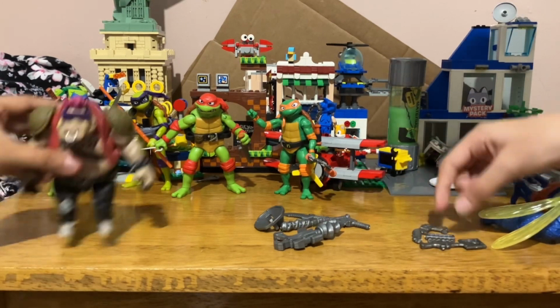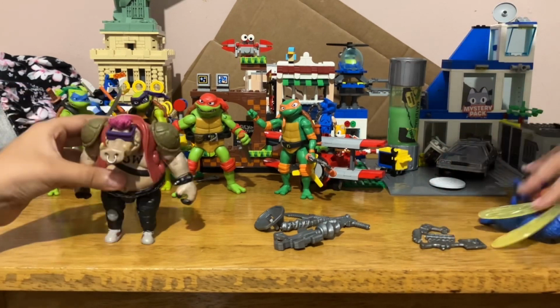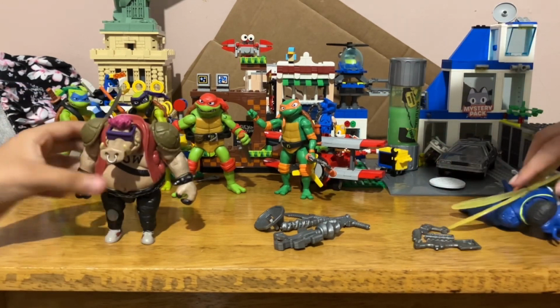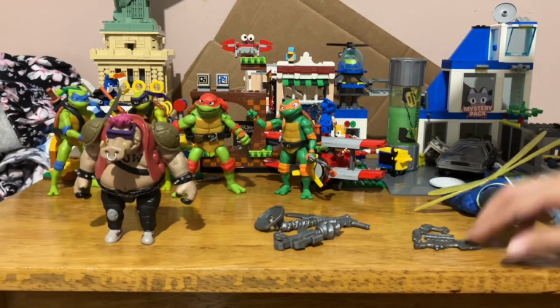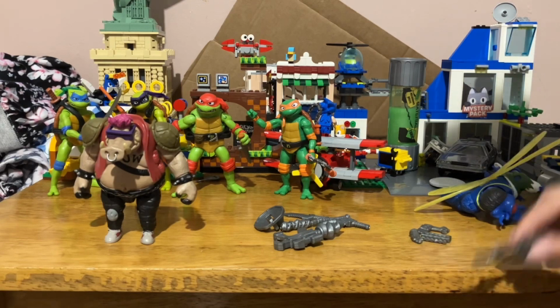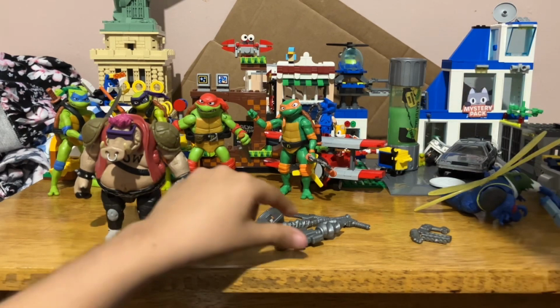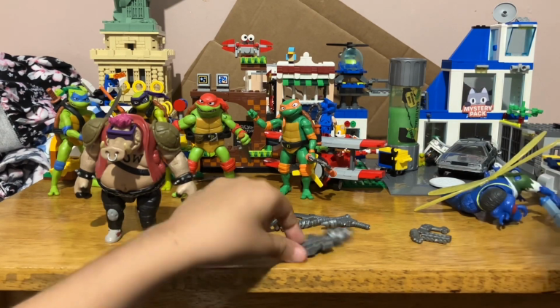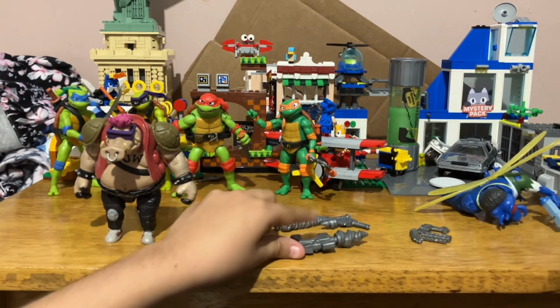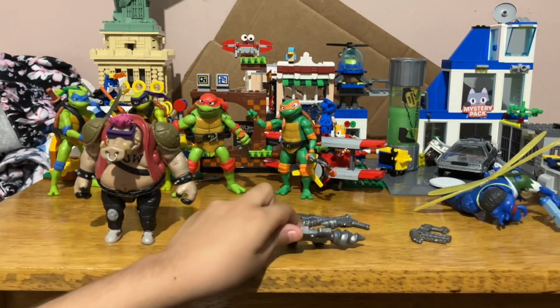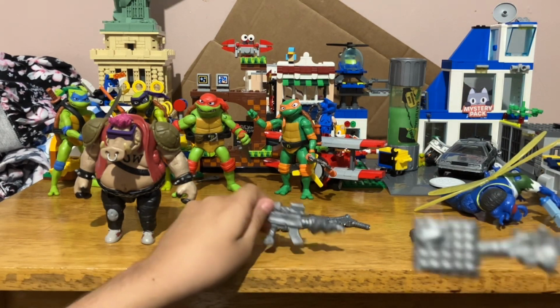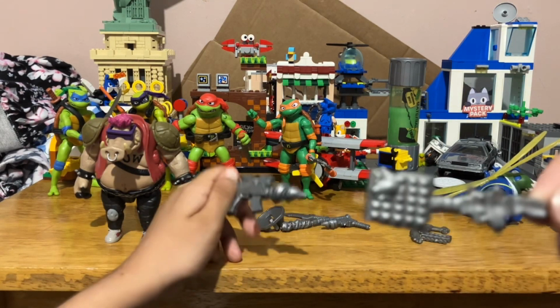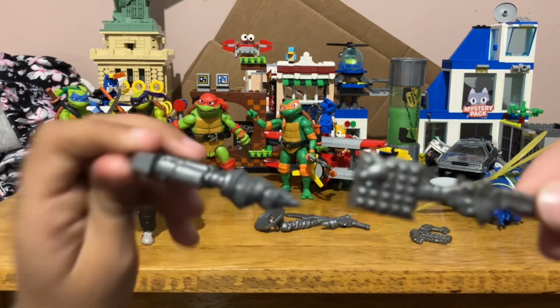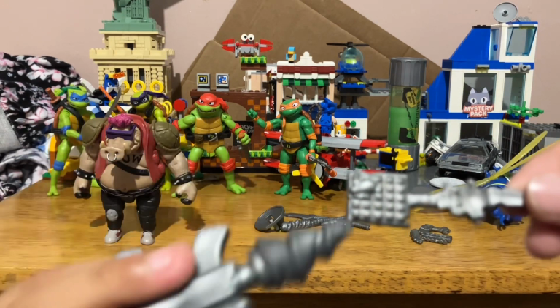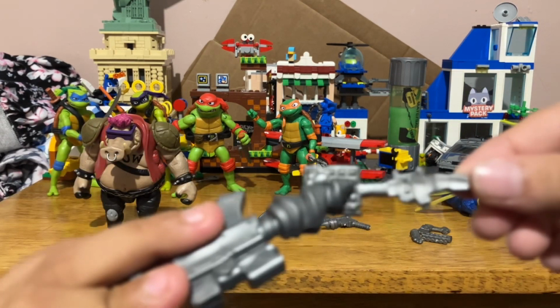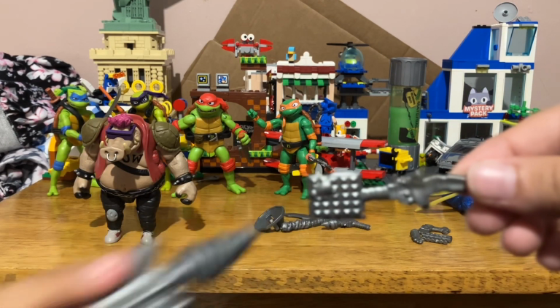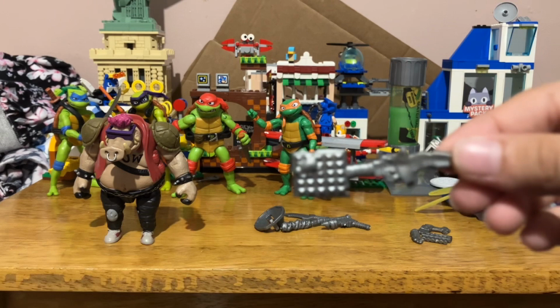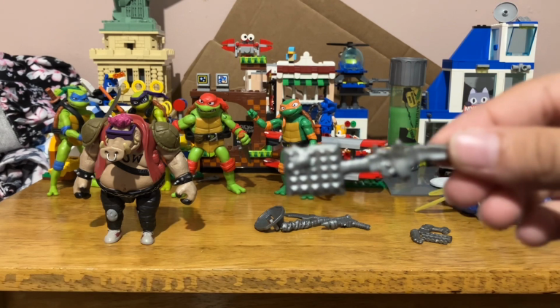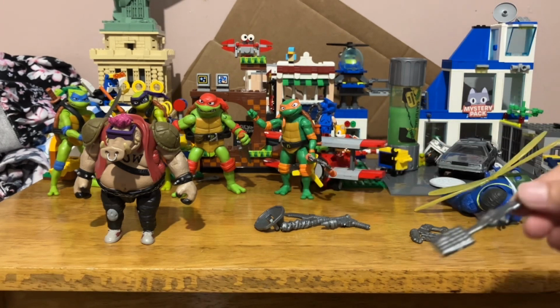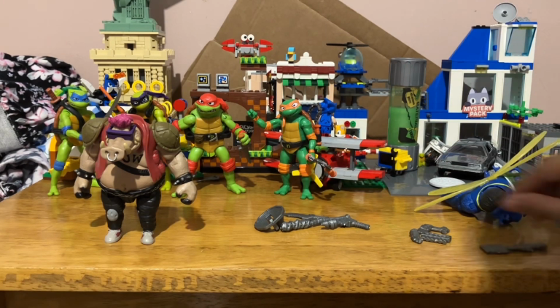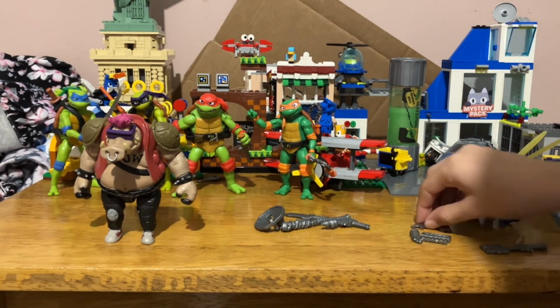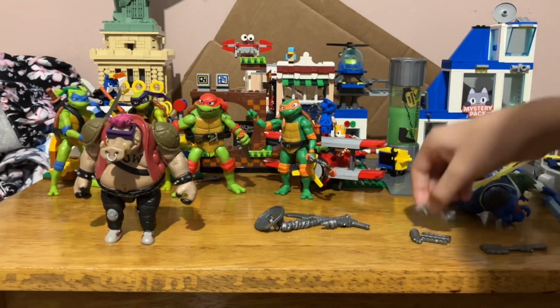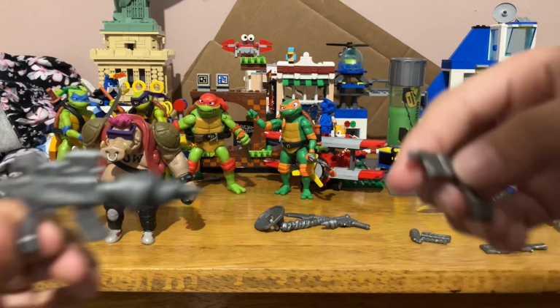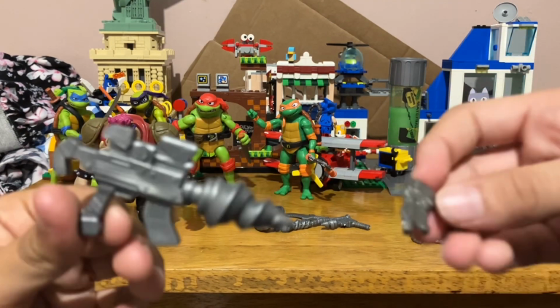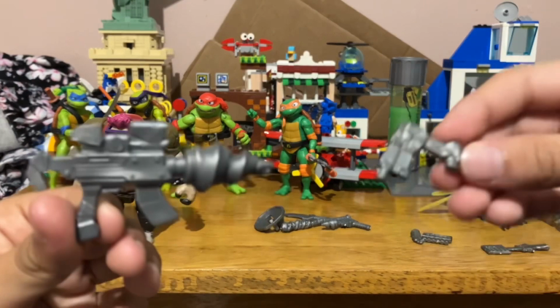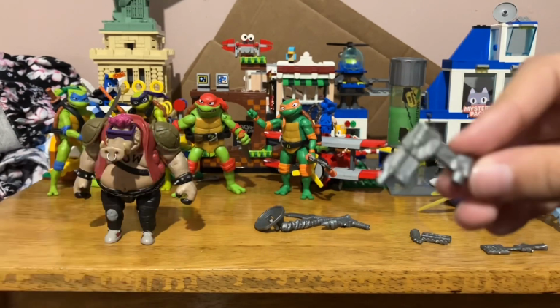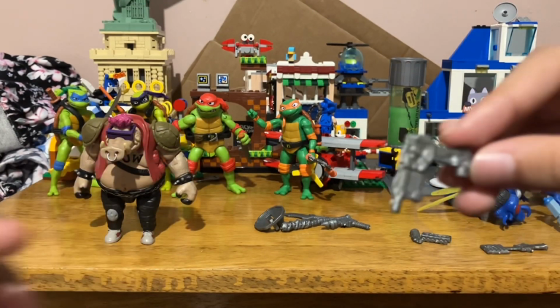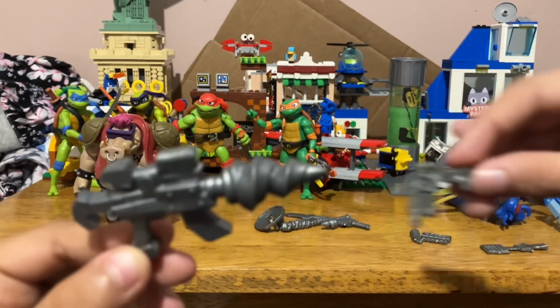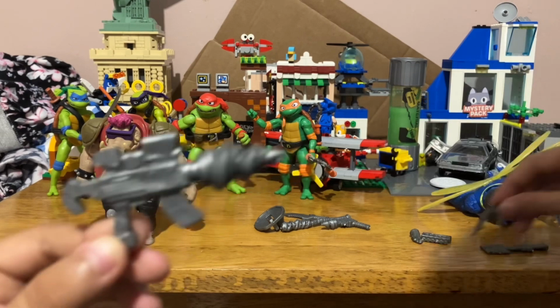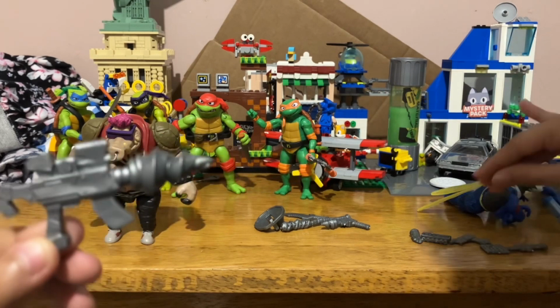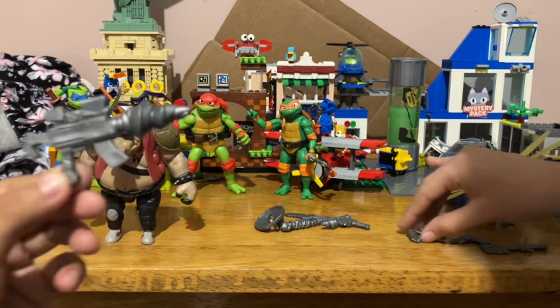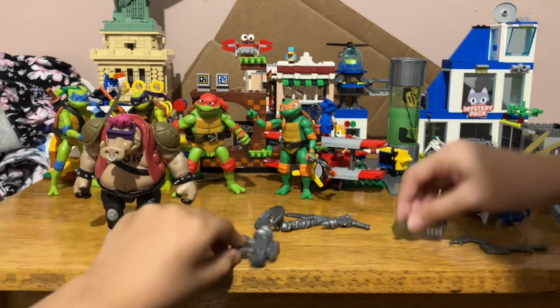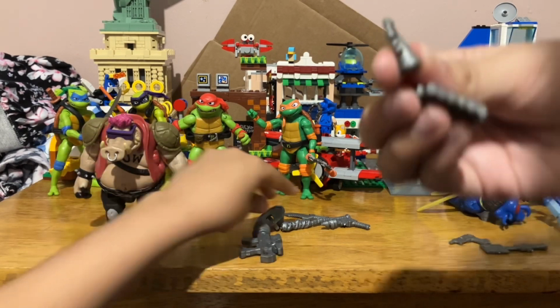I believe these are the accessories for Superfly. Oh look at him — there you go. He also has a little turtle right there, a little tiny turtle. Here is Bebop — this is something for Bebop. I really don't remember what he used with these.